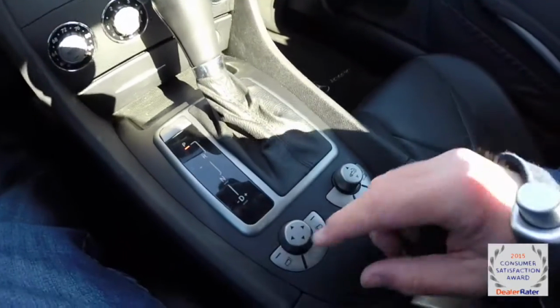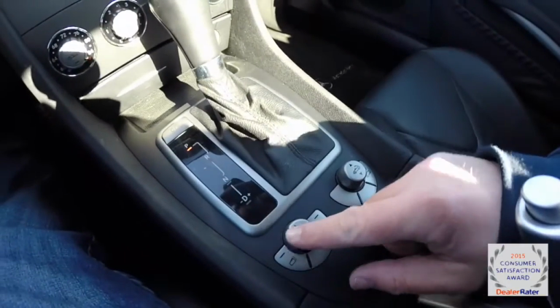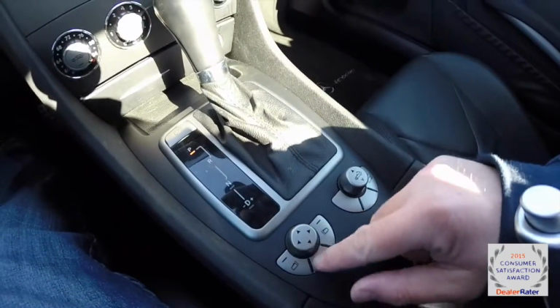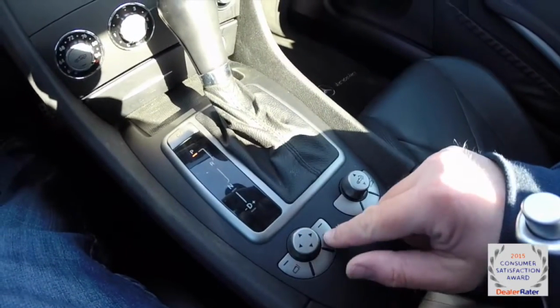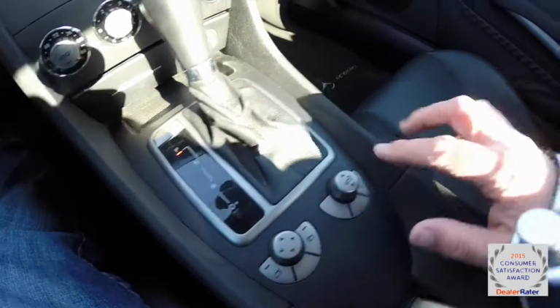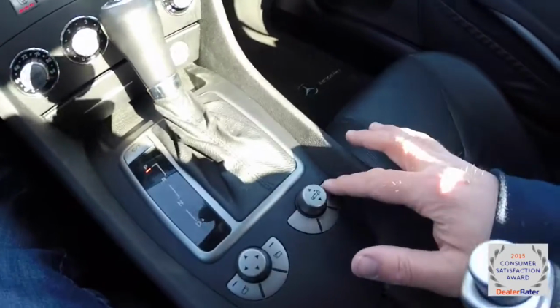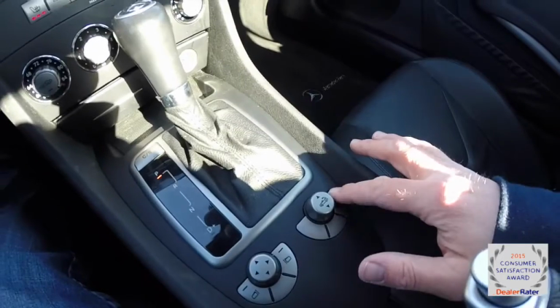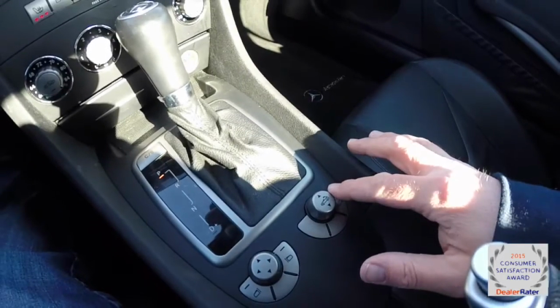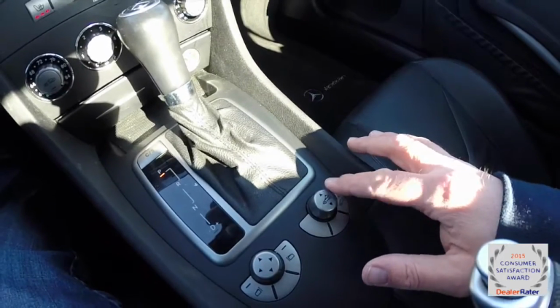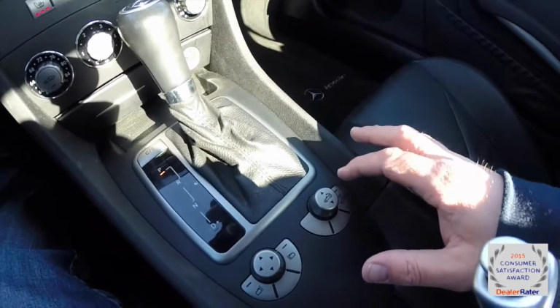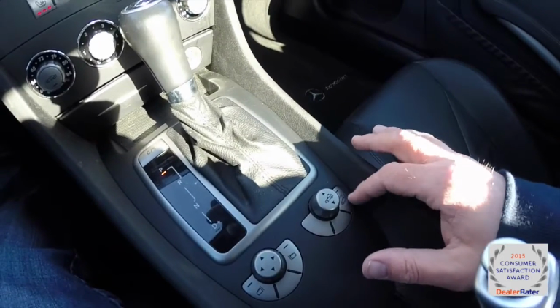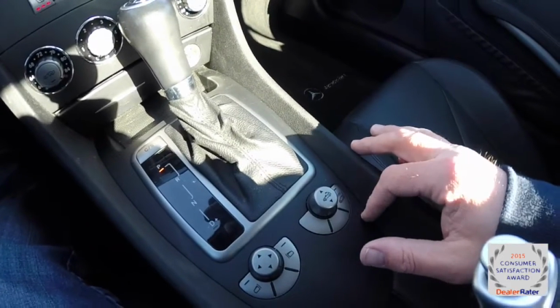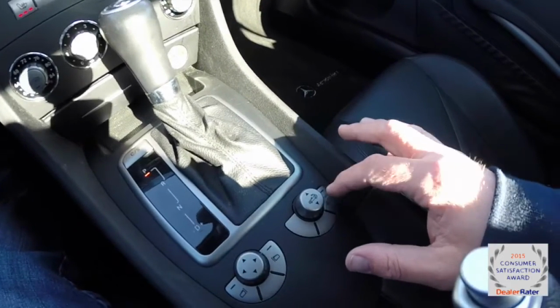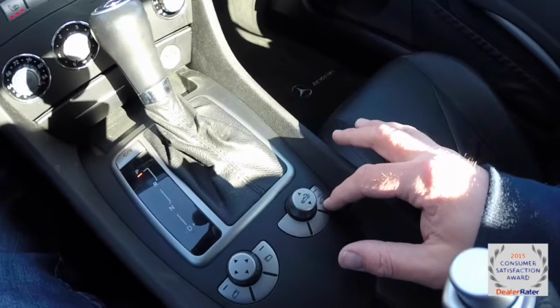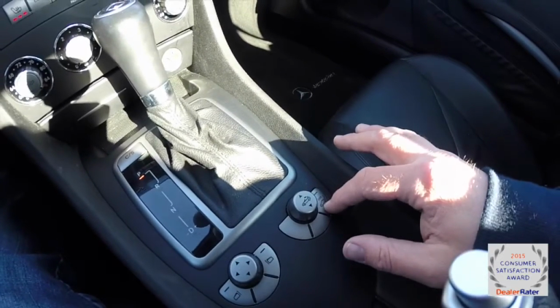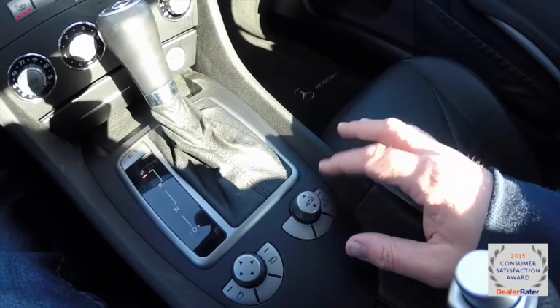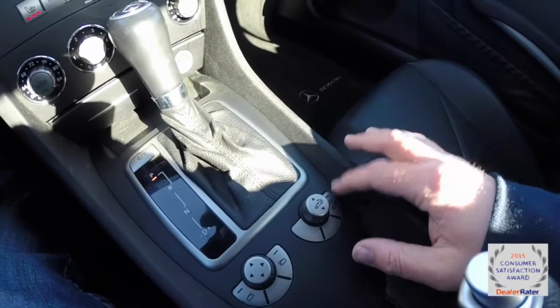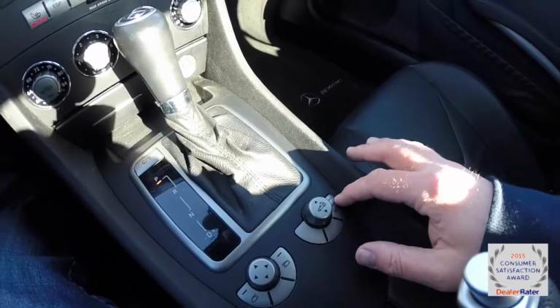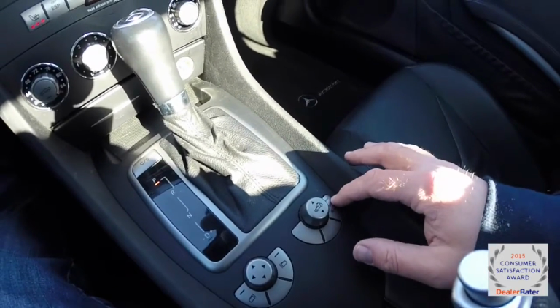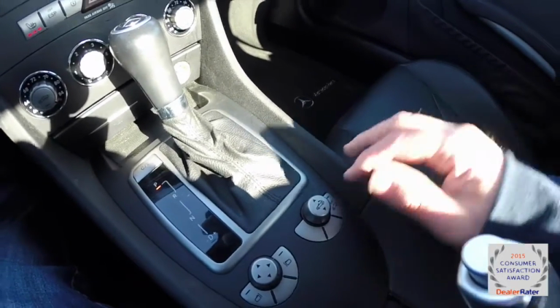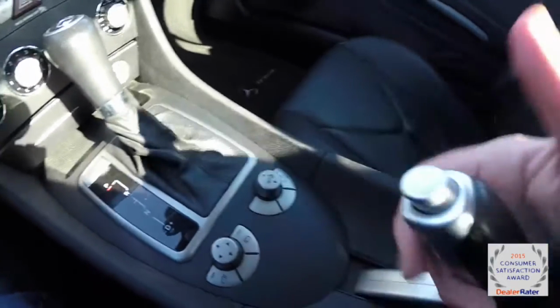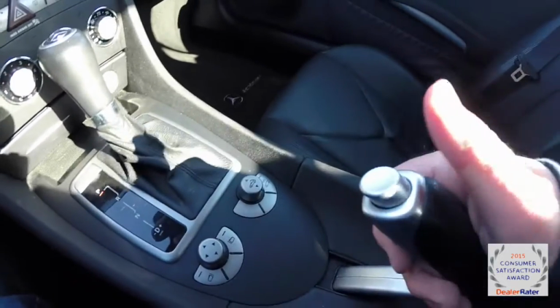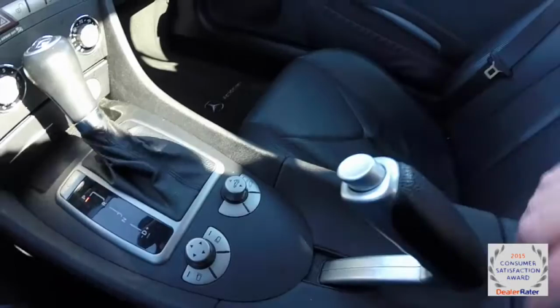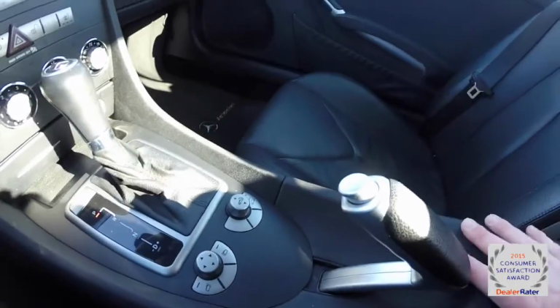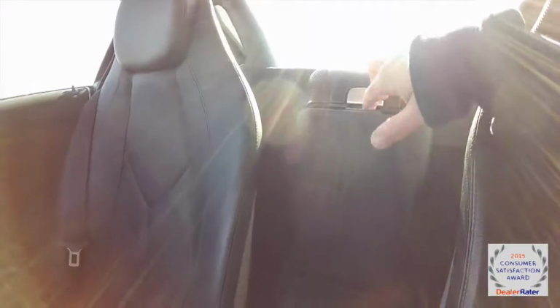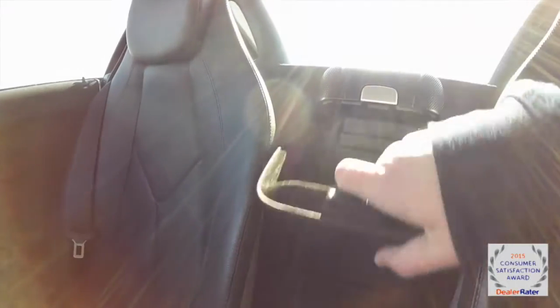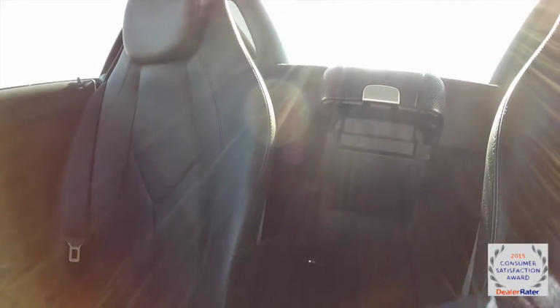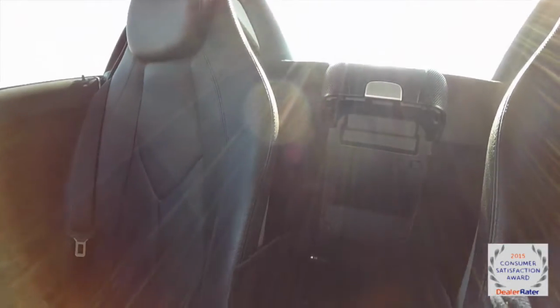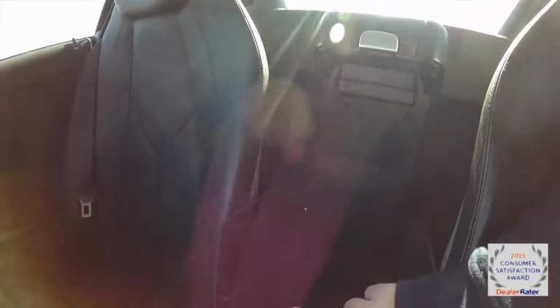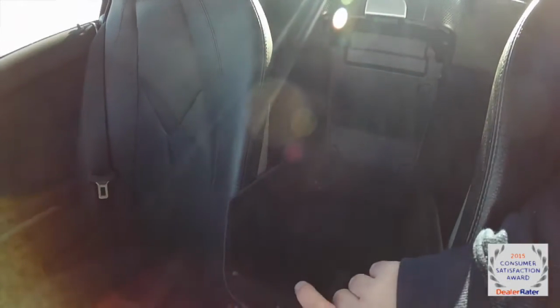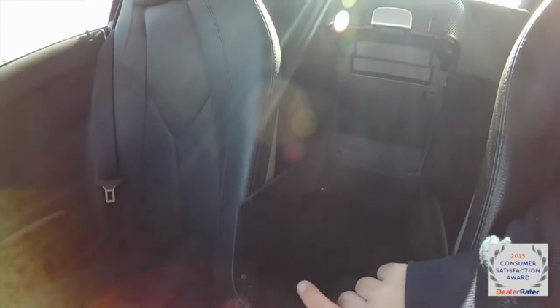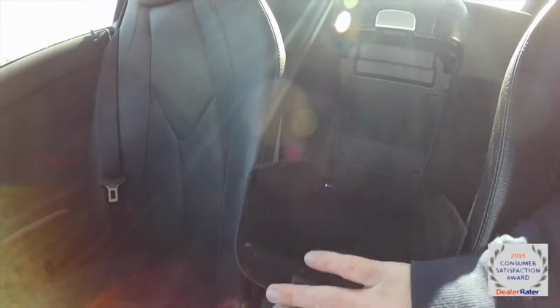You also have the power mirror switch, retractable hard top switch, and your tow haul mode for the vehicle, as well as the handbrake and an auxiliary glove box.